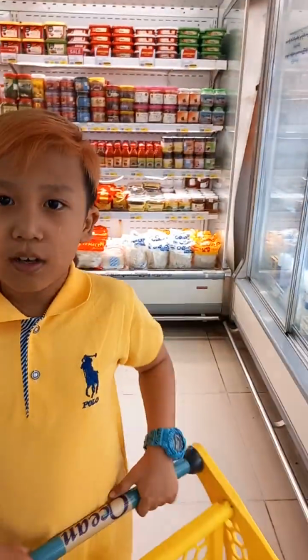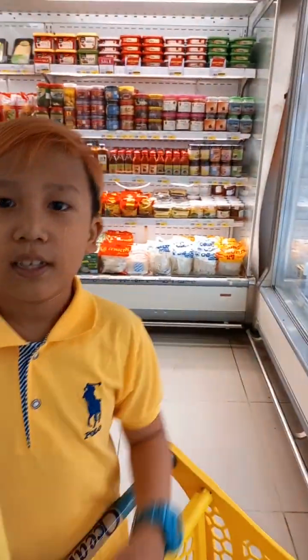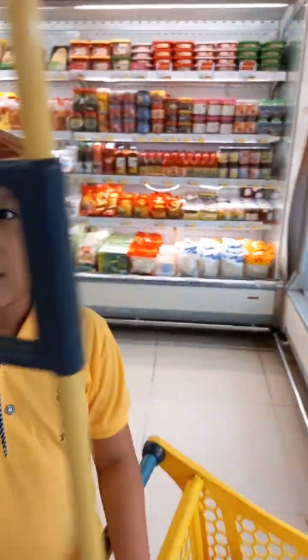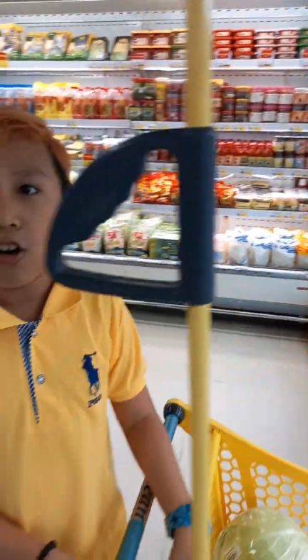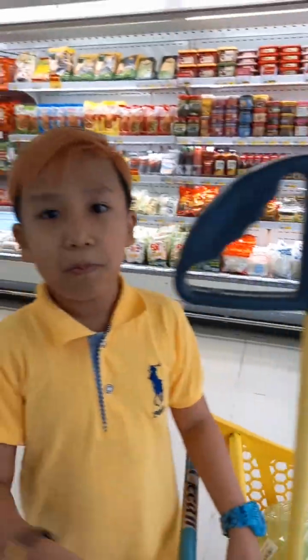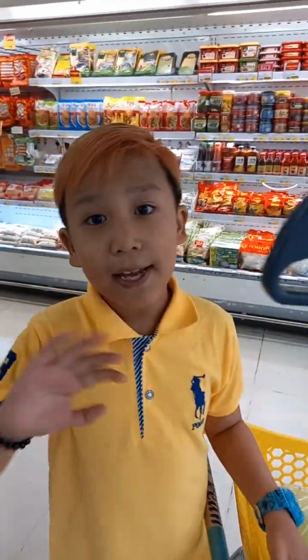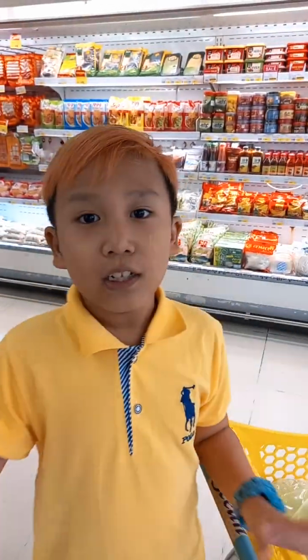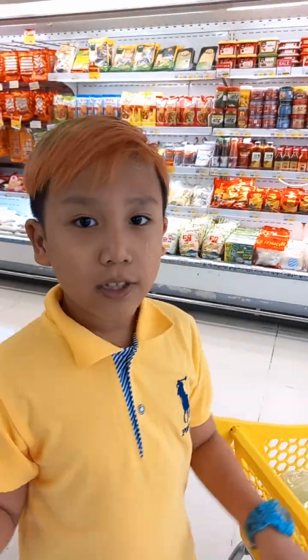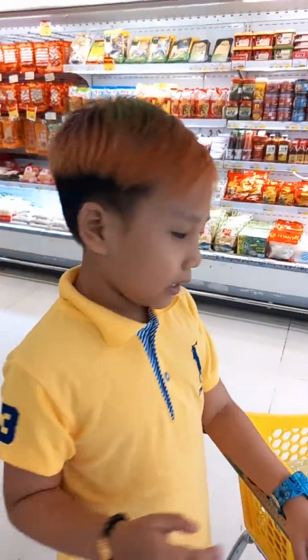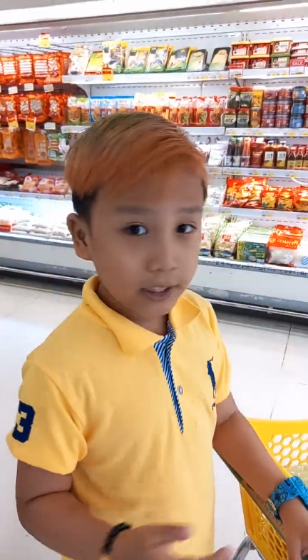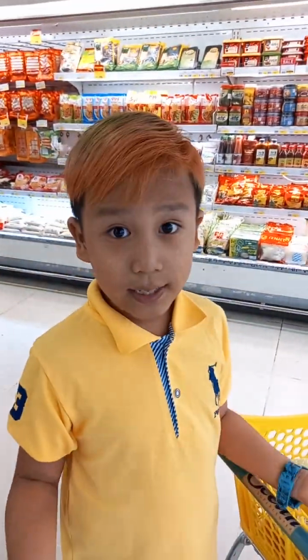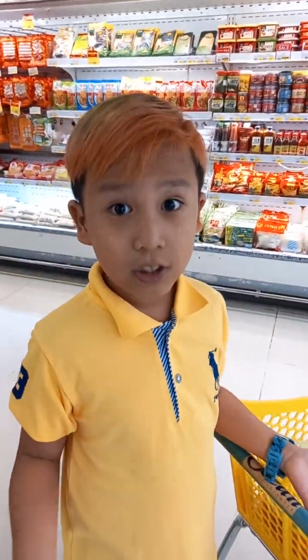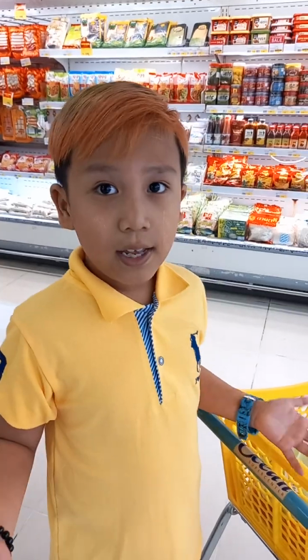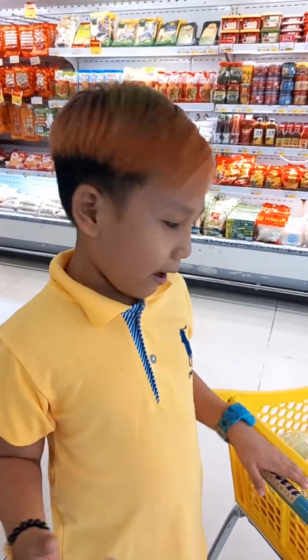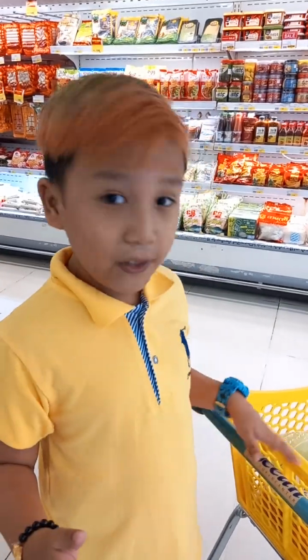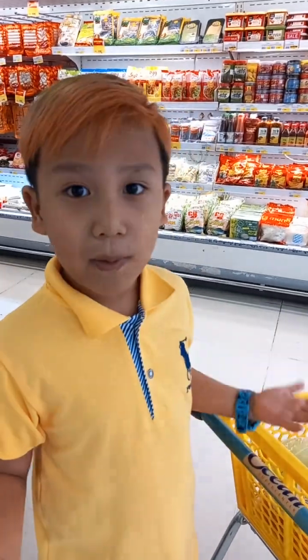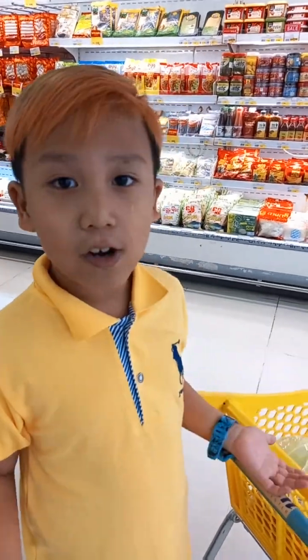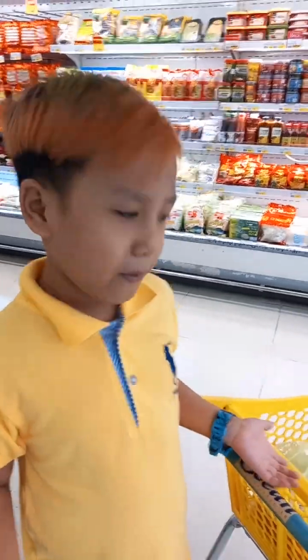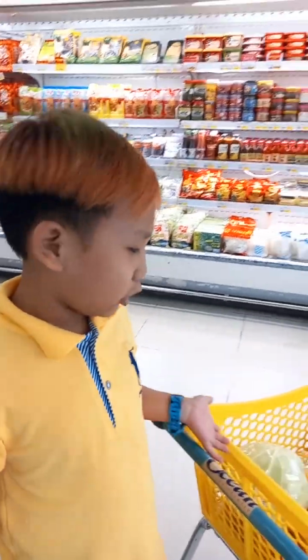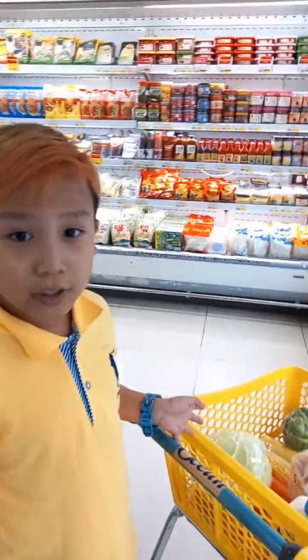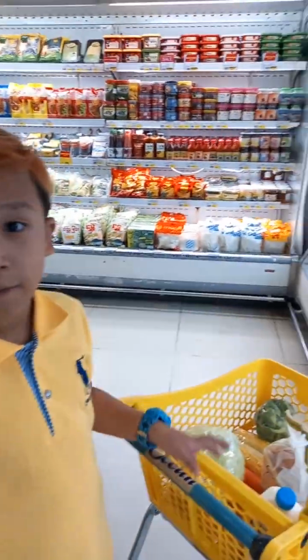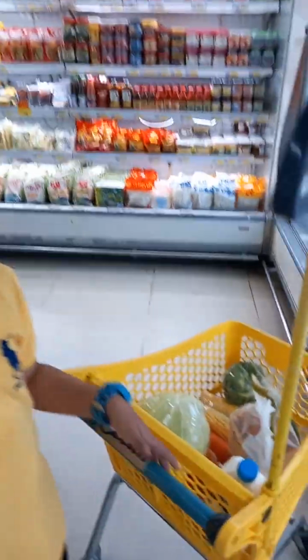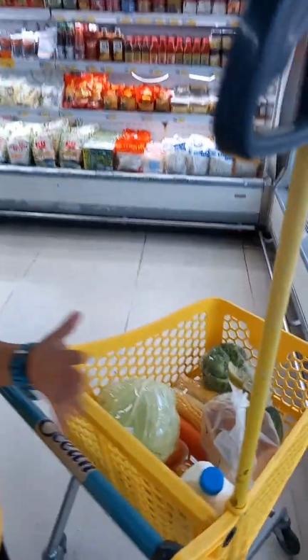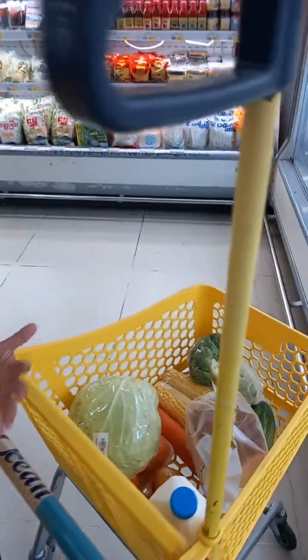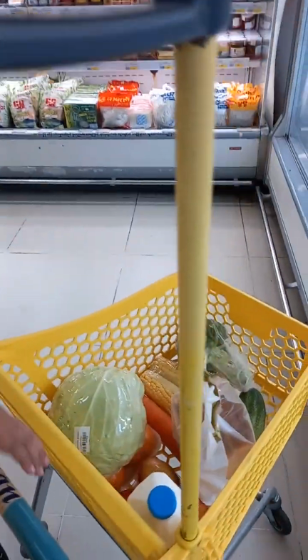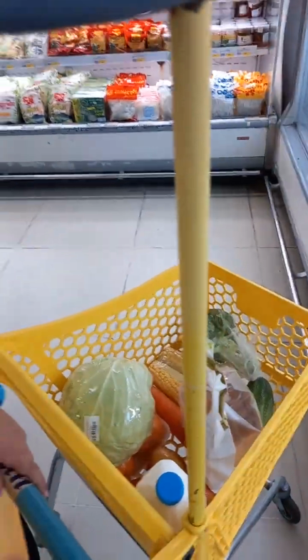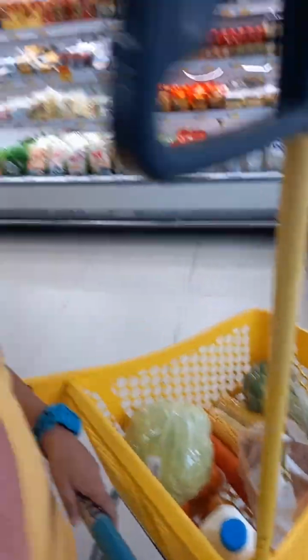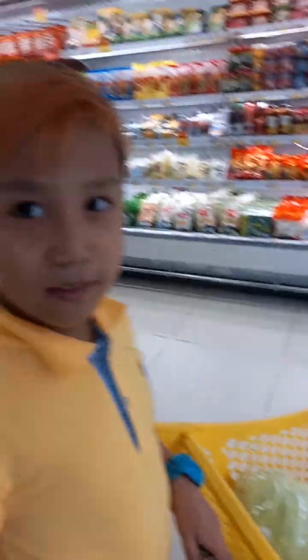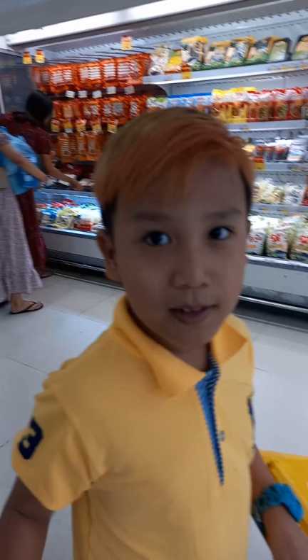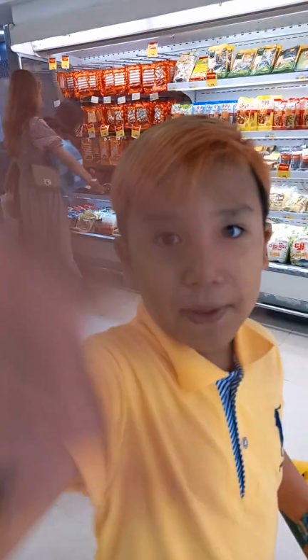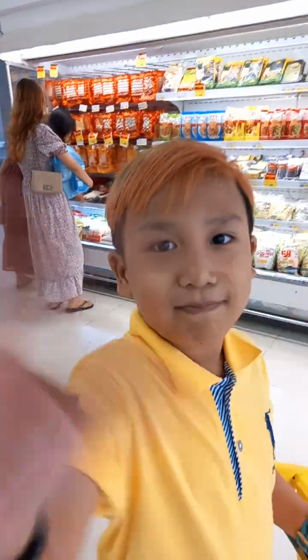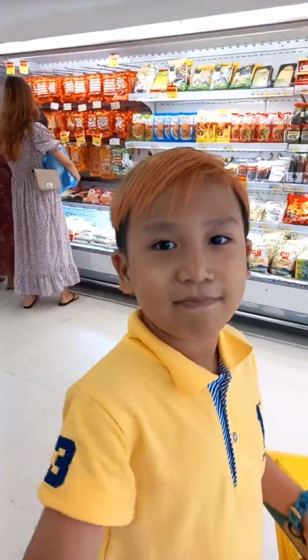Okay, so bye bye, today is the end, and I have finished buying all my vegetables and fruits for my home. Bye guys, bye bye! All right!